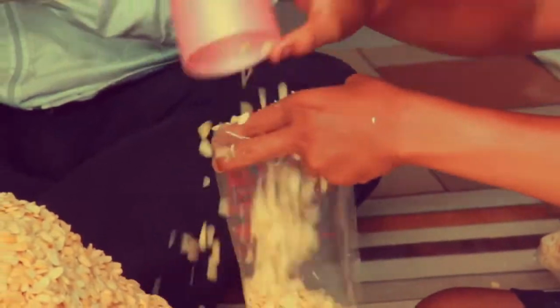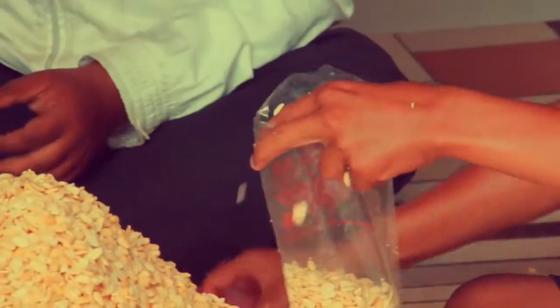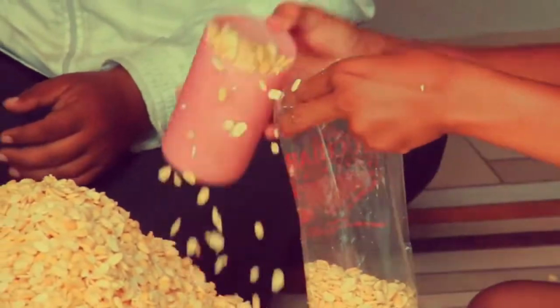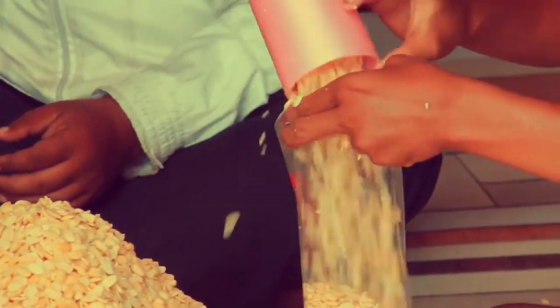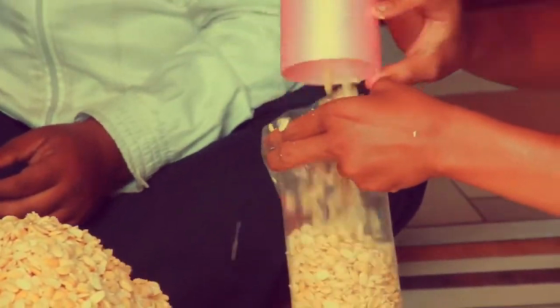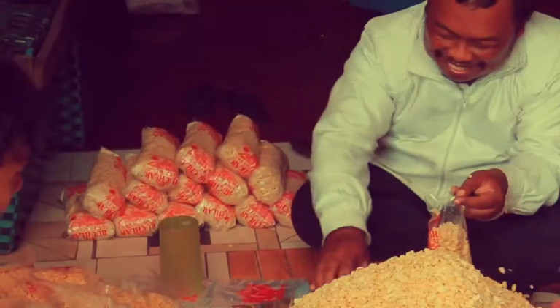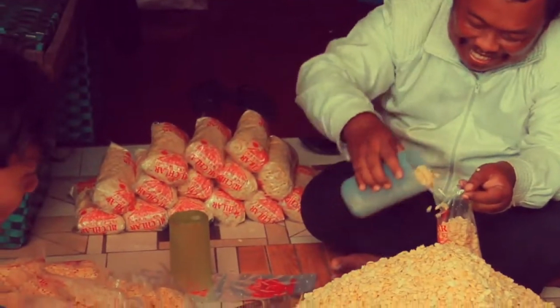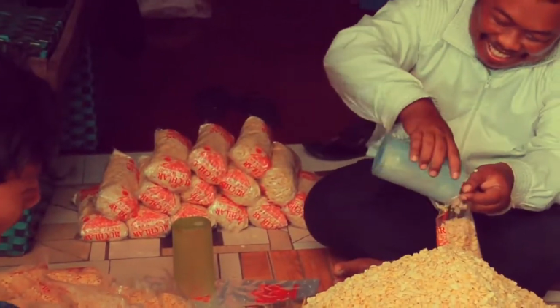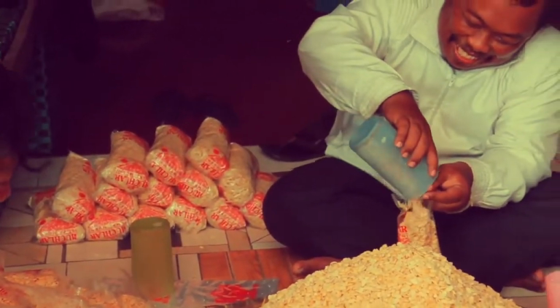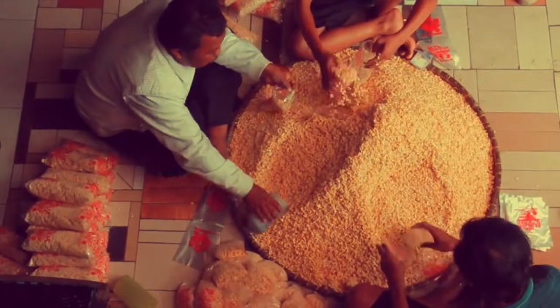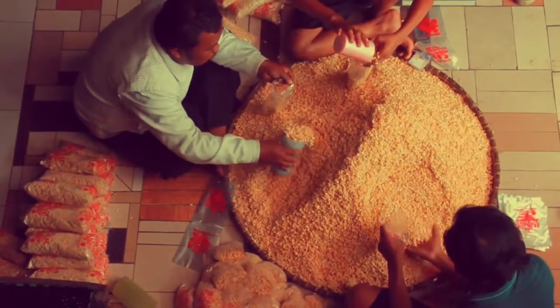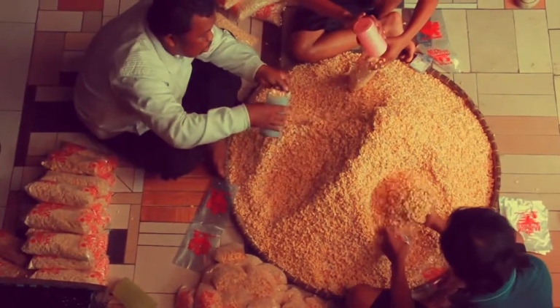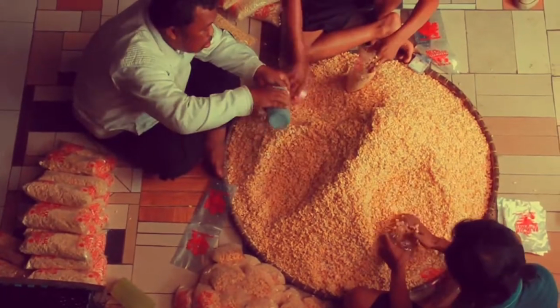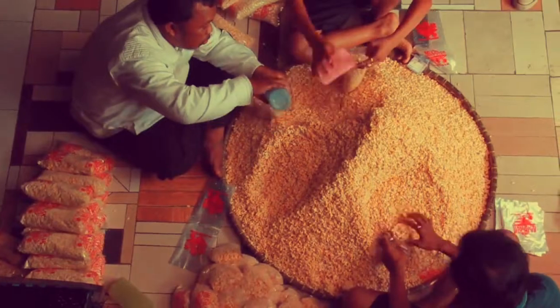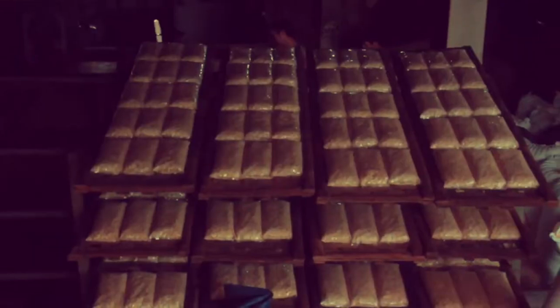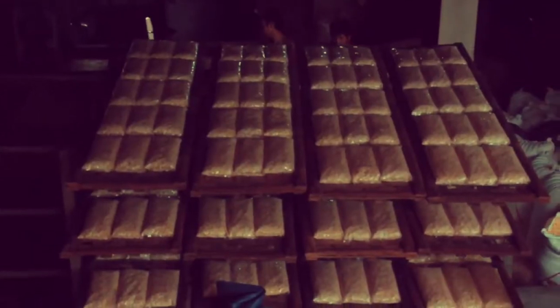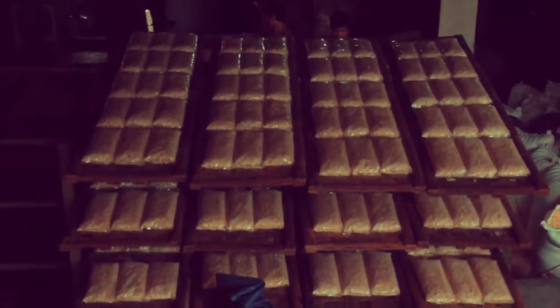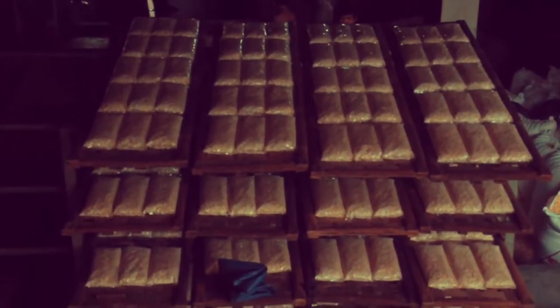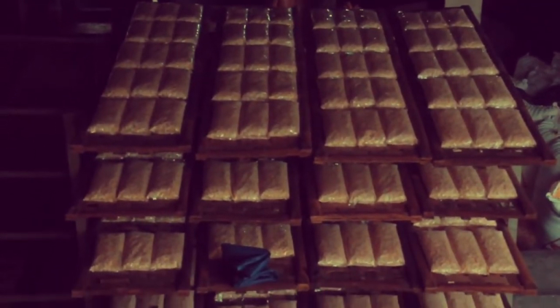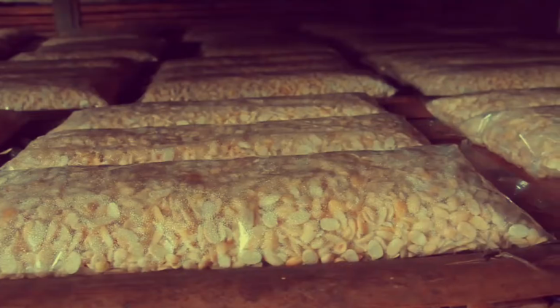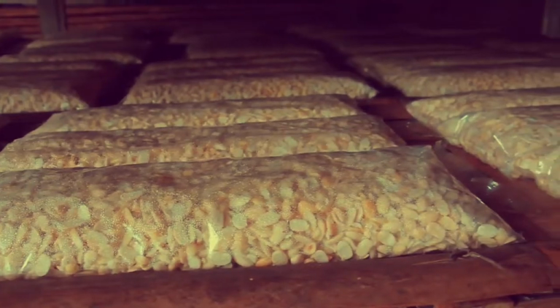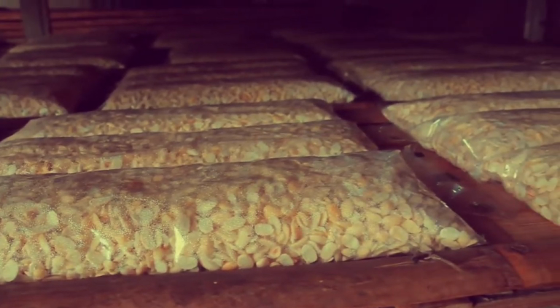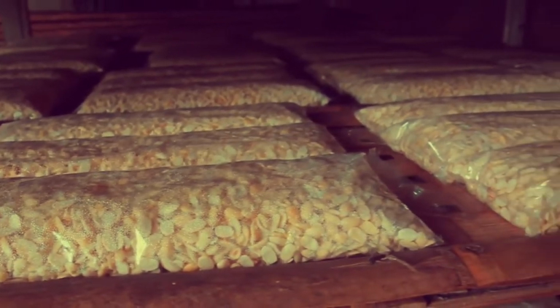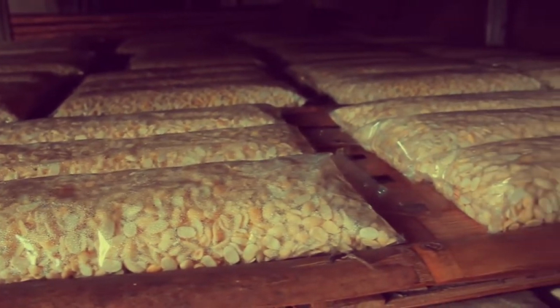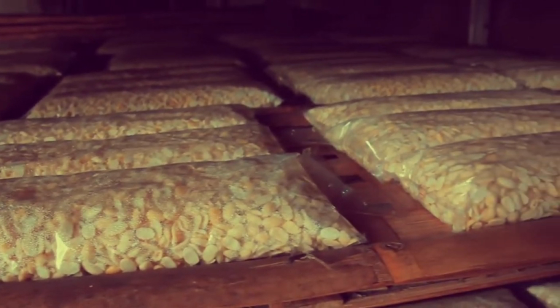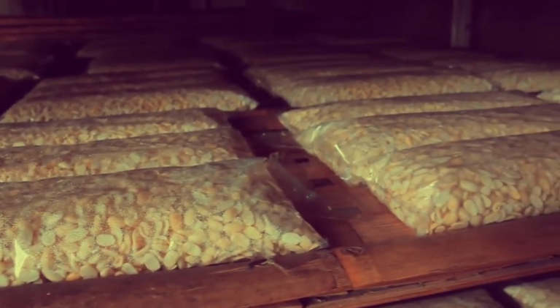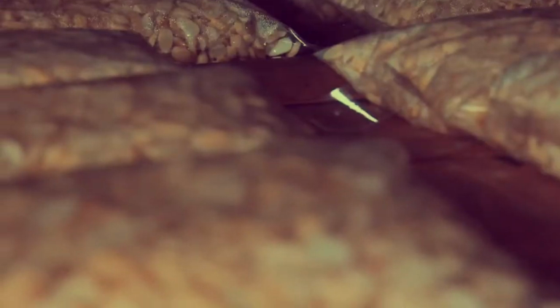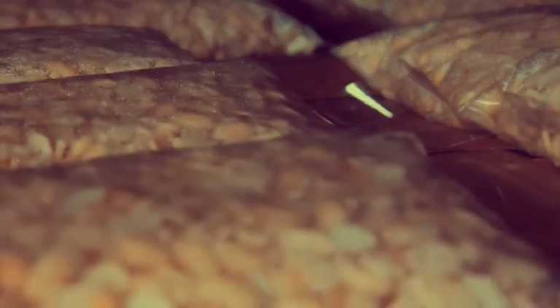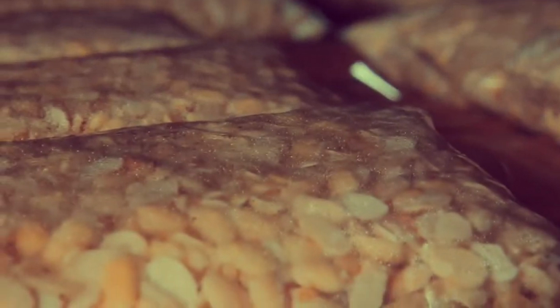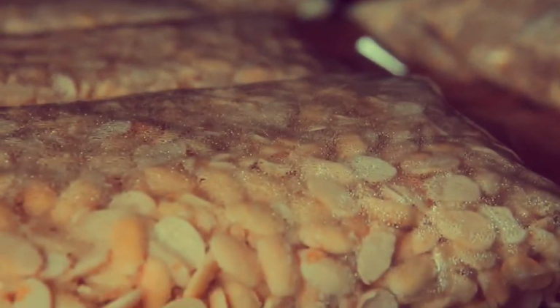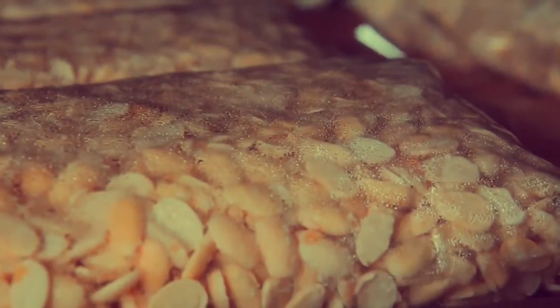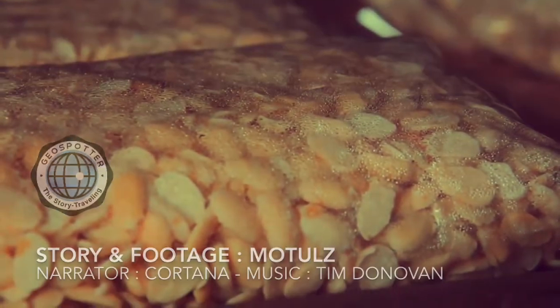Nowadays, tempeh has become famous as one of Indonesian food icons. If you have a plan to visit Indonesia, then maybe you should try this delicious chewy food.